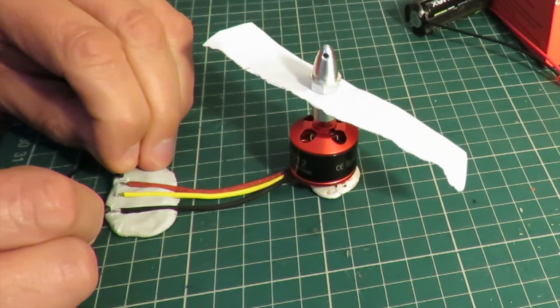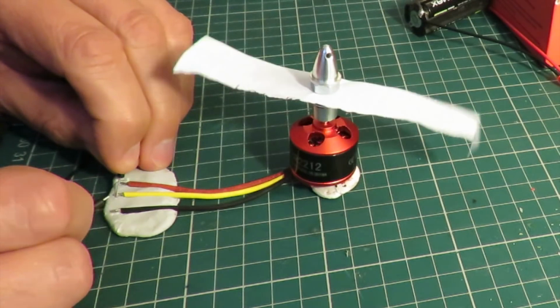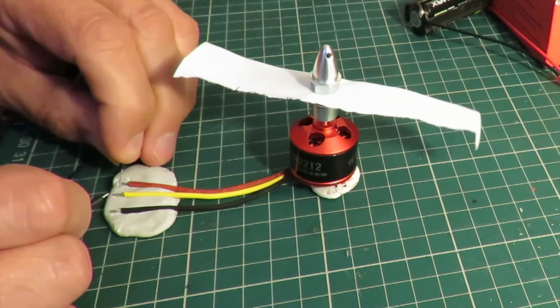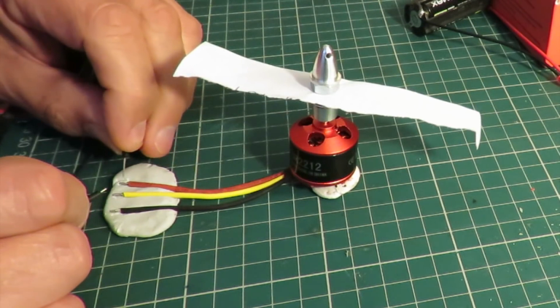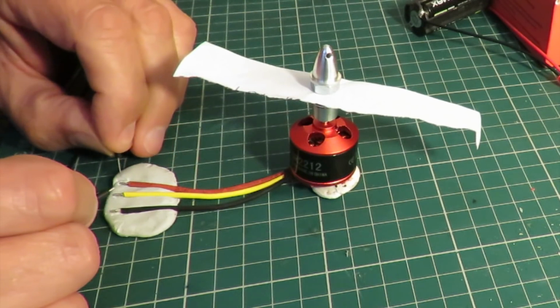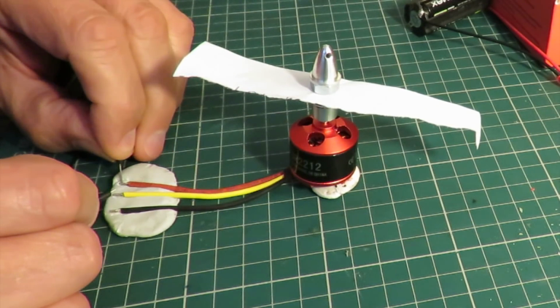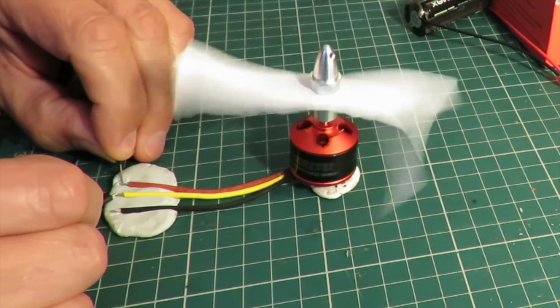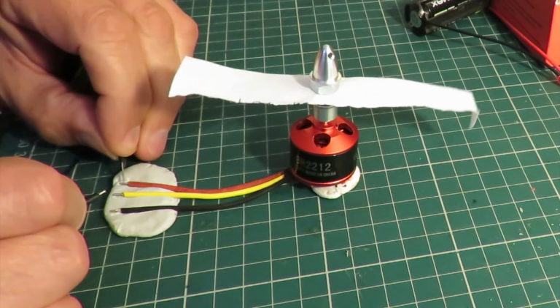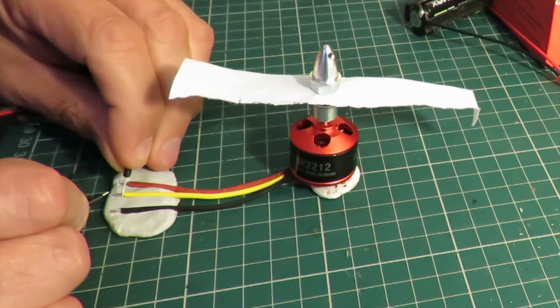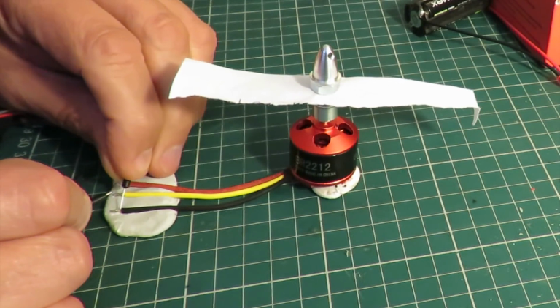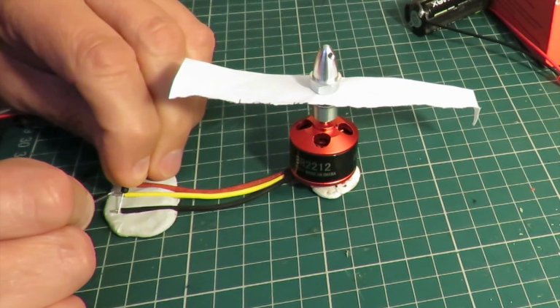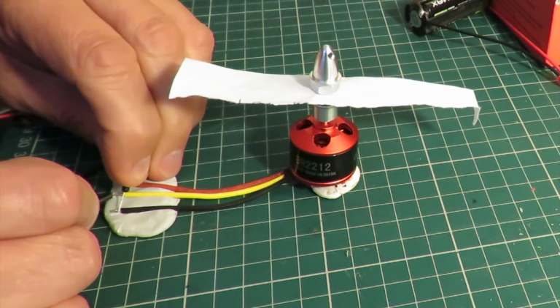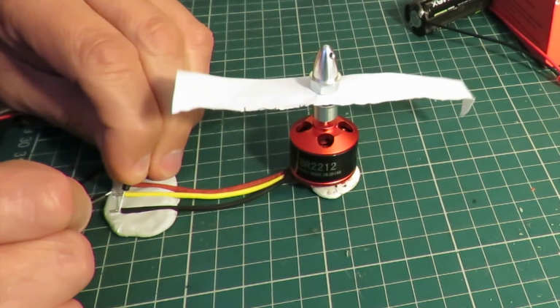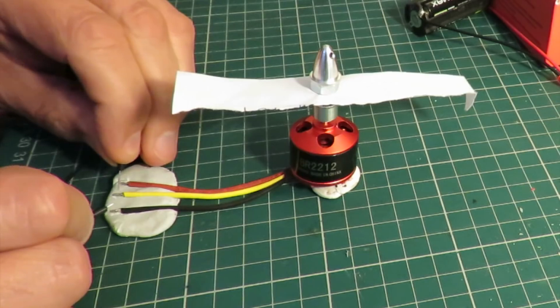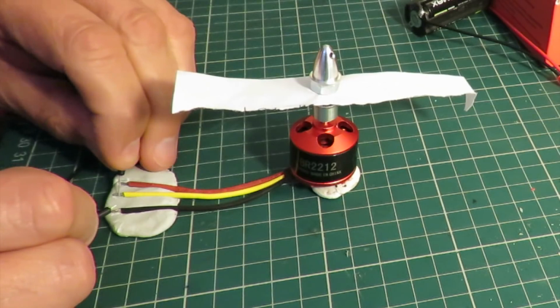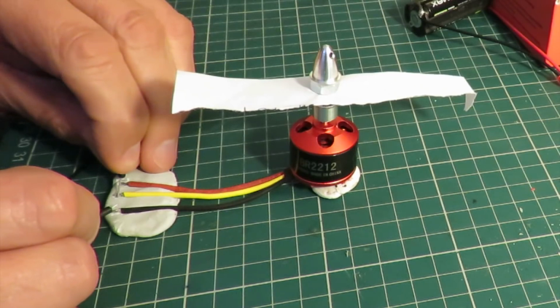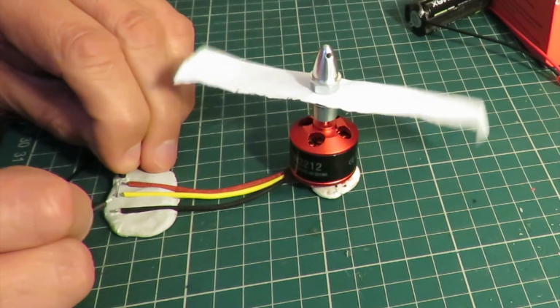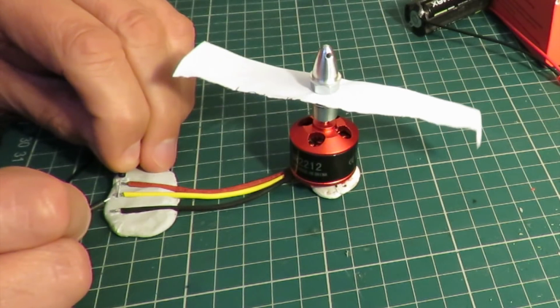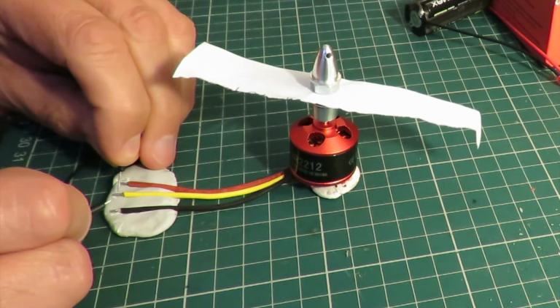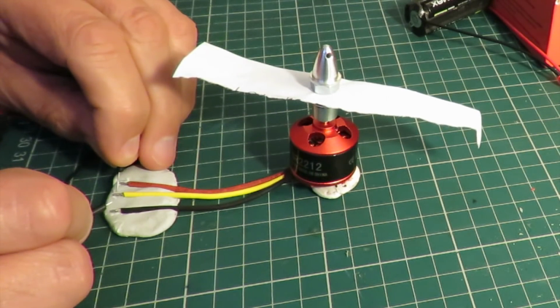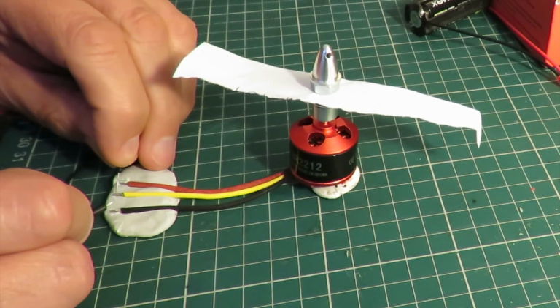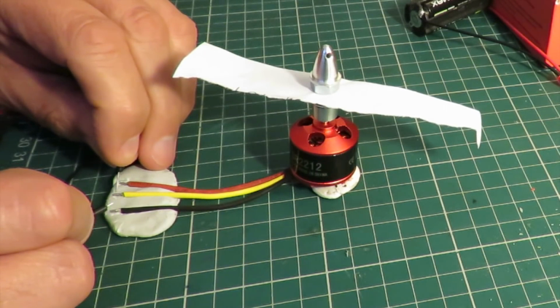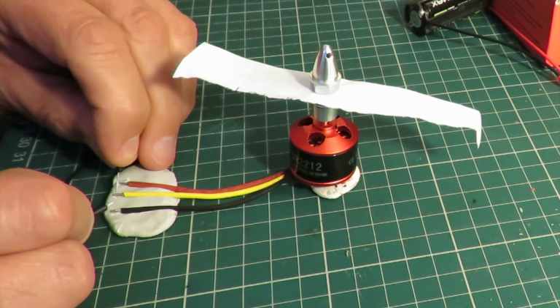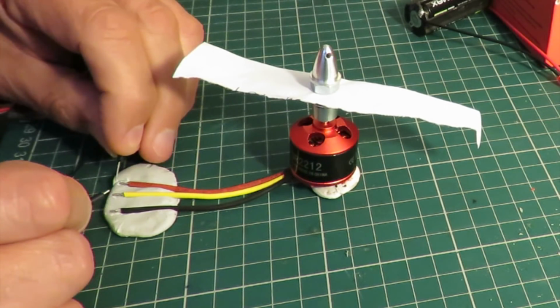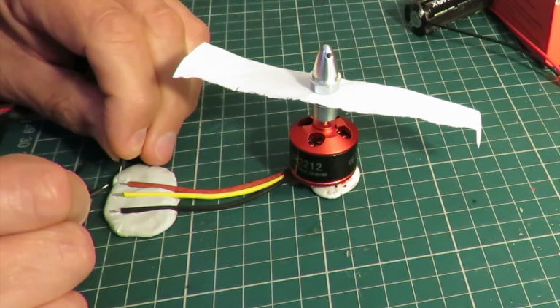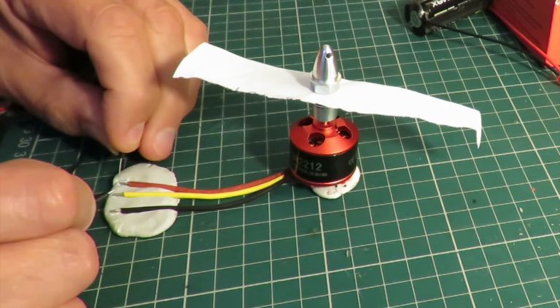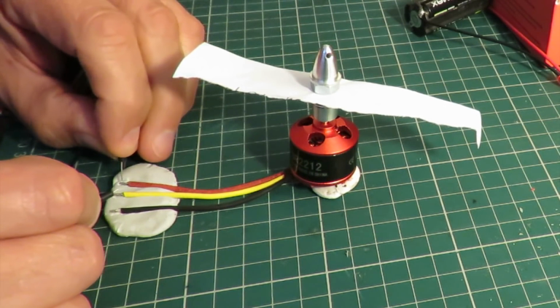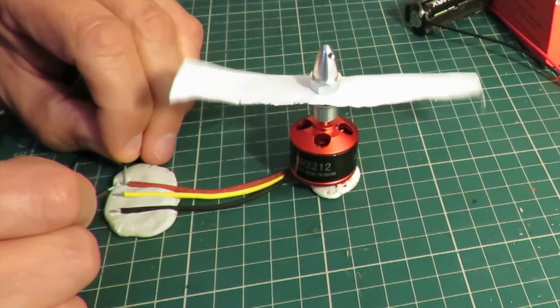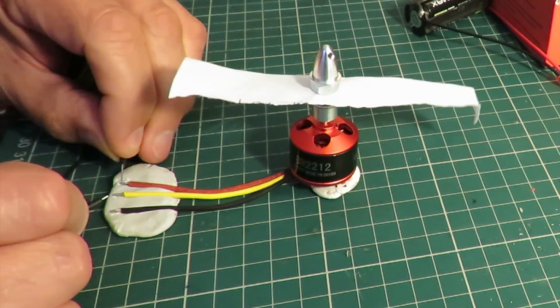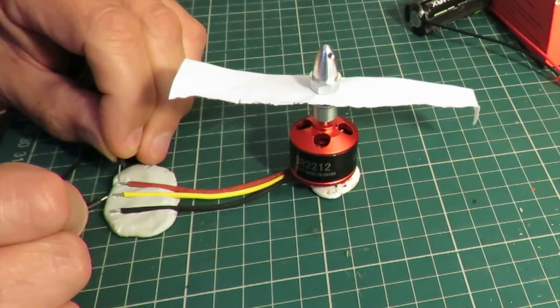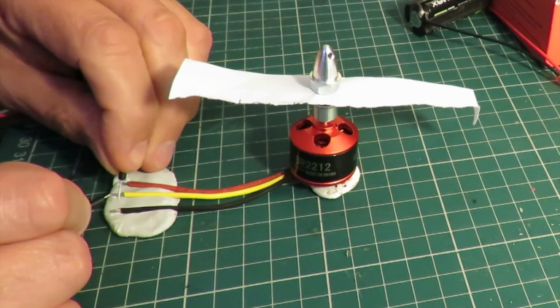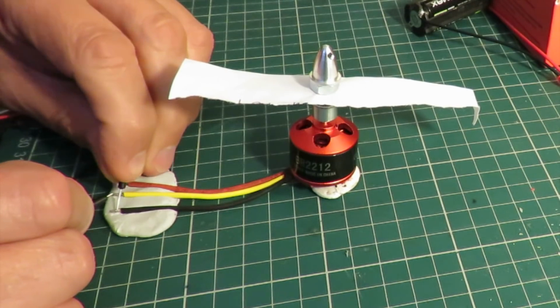That way, that way, that way, that way. Oh, I got that one wrong, didn't I? Never mind. You've got the general idea.